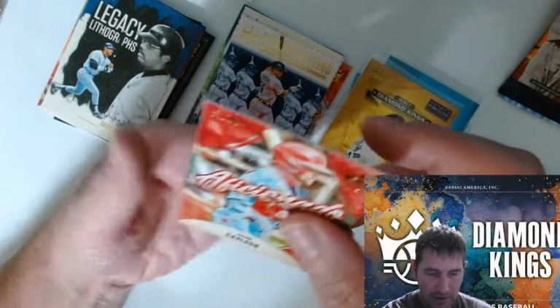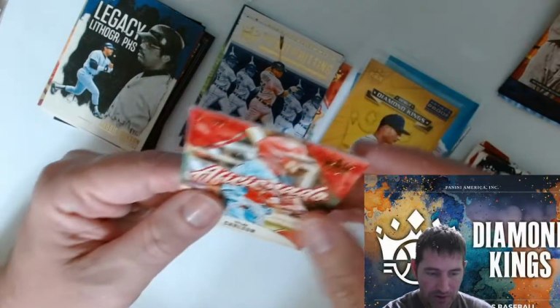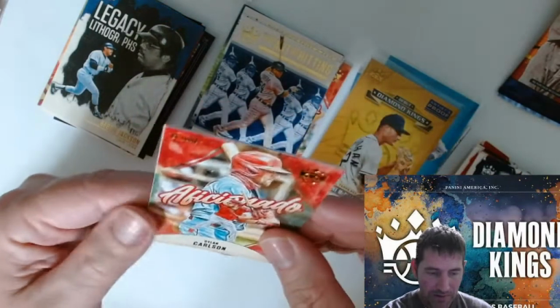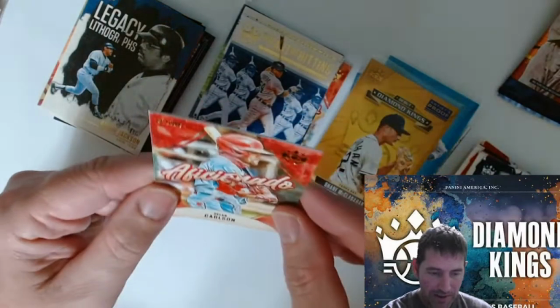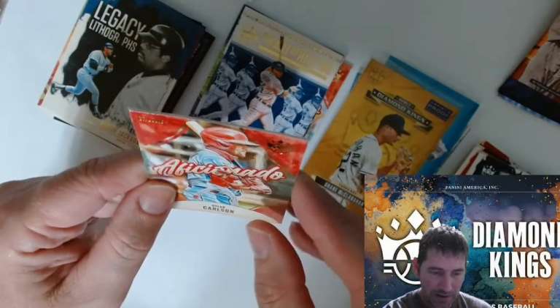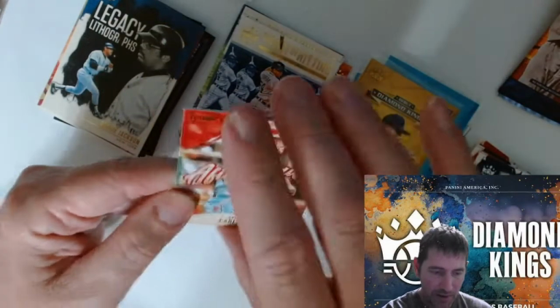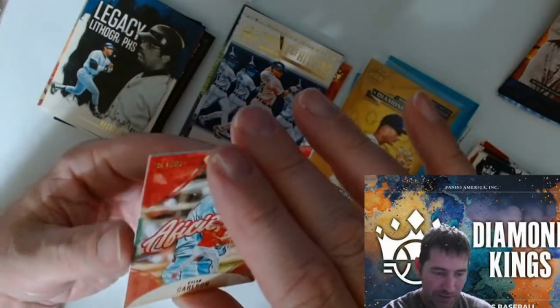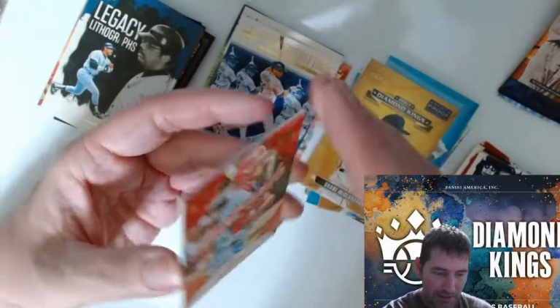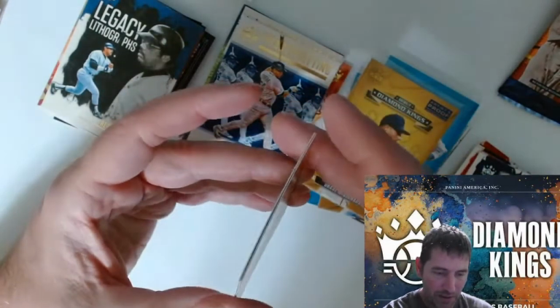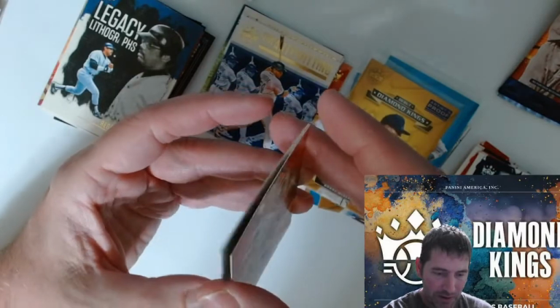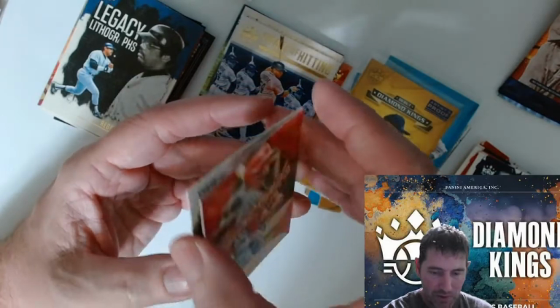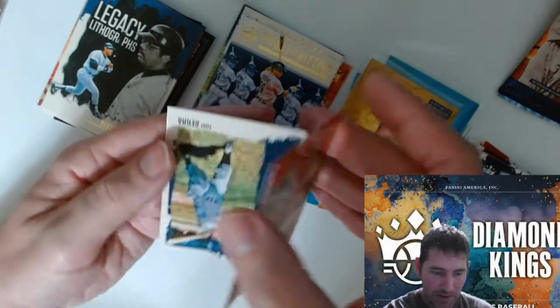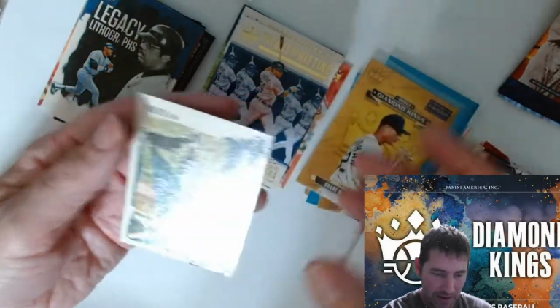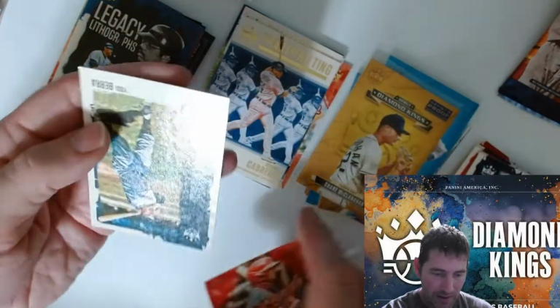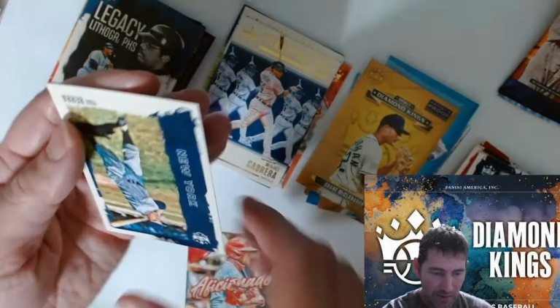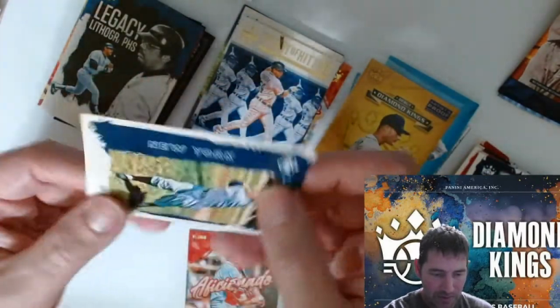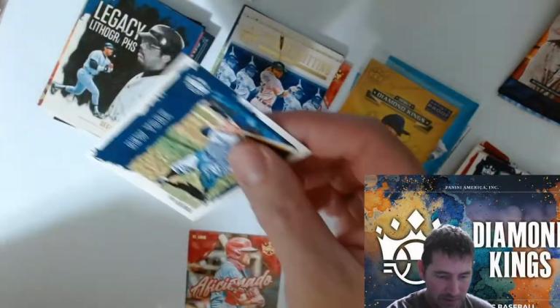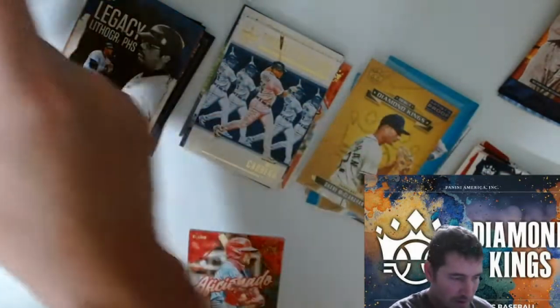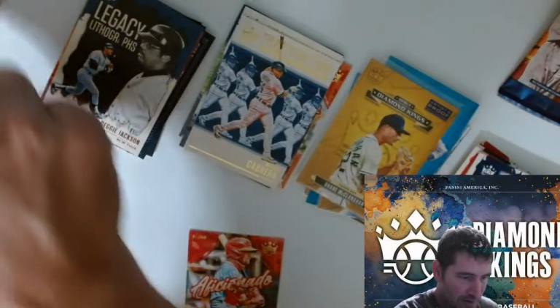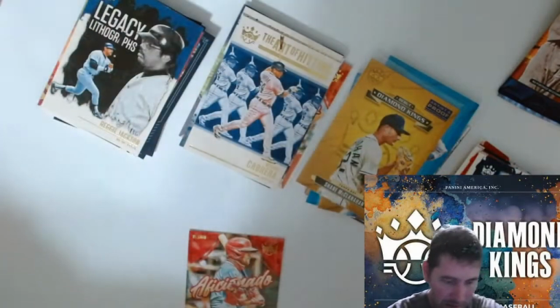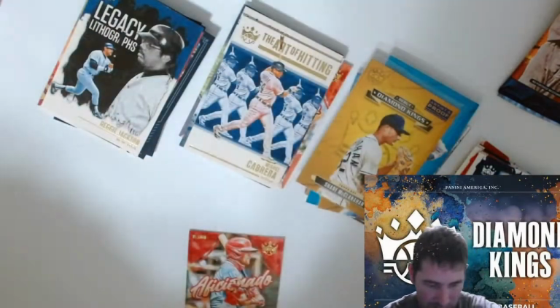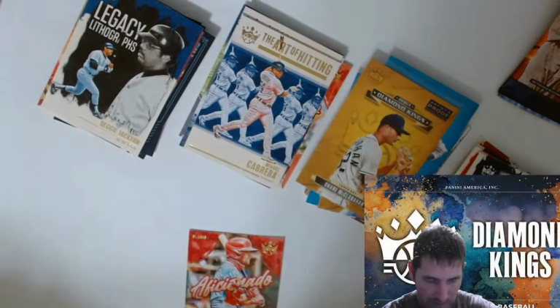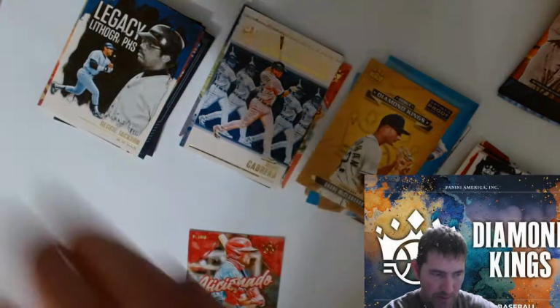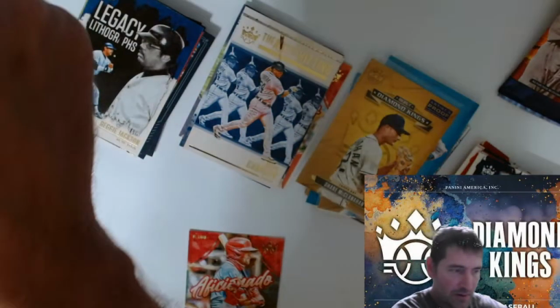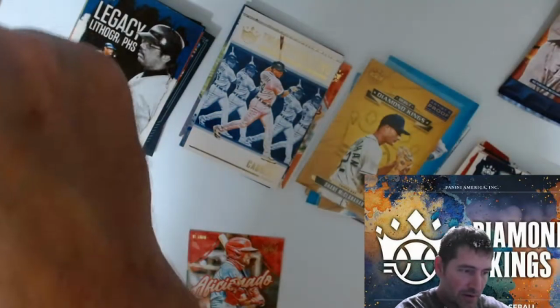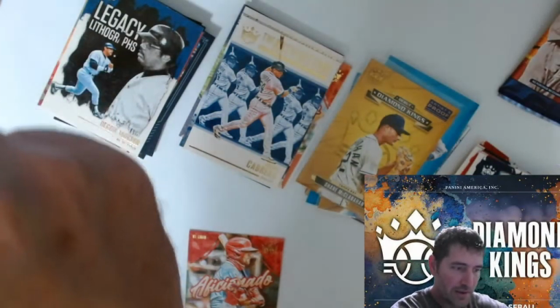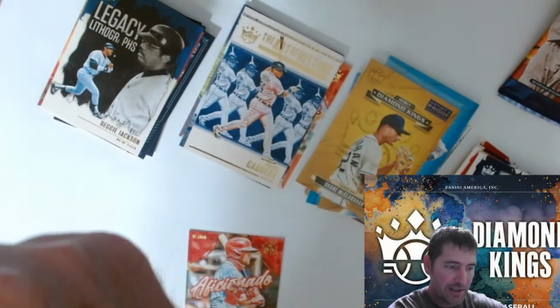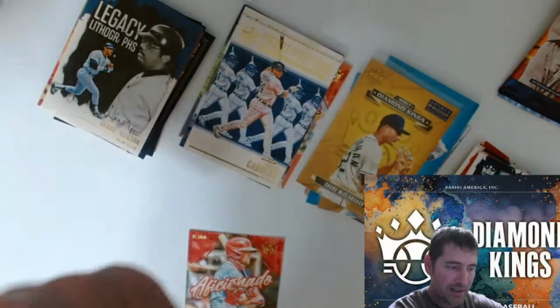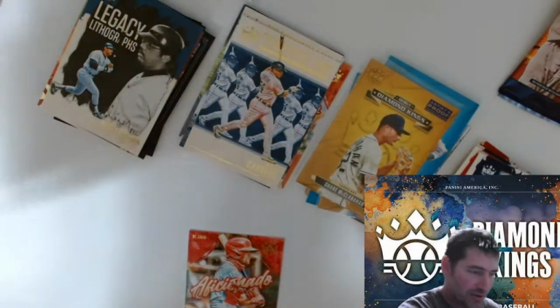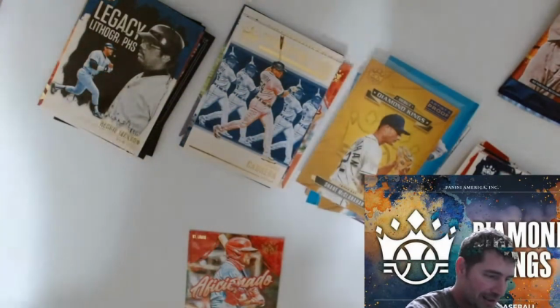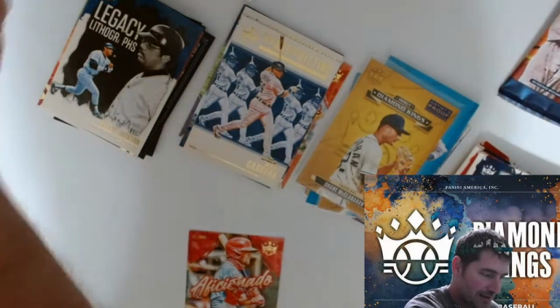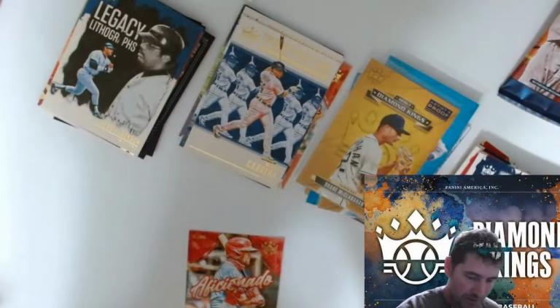Dylan Carlson — that's a nice card, he's a good rookie right now for St. Louis. Is this two cards or one? Okay it's two. I think that's like an insert or something for Dylan.